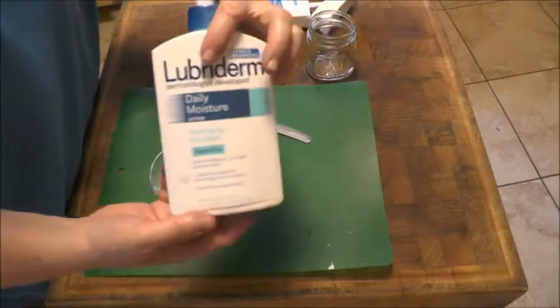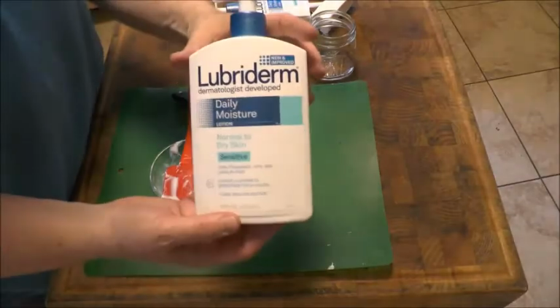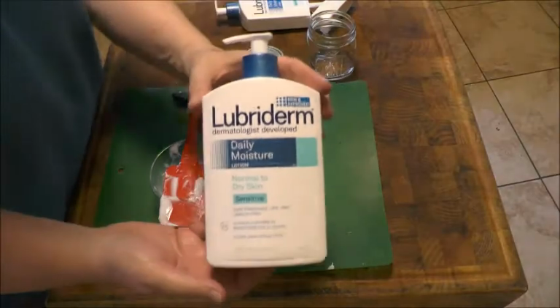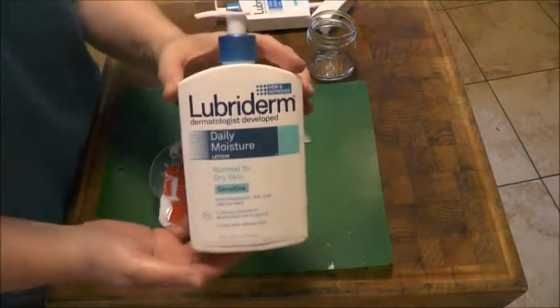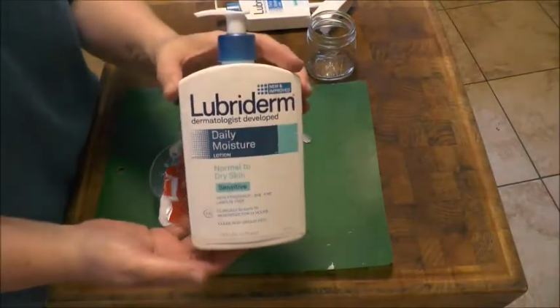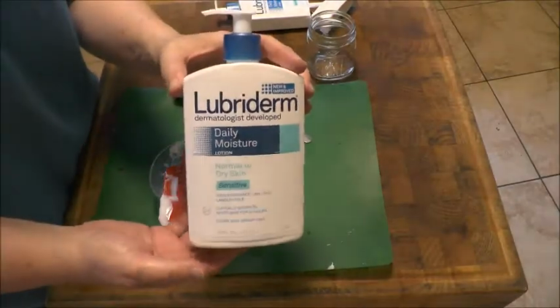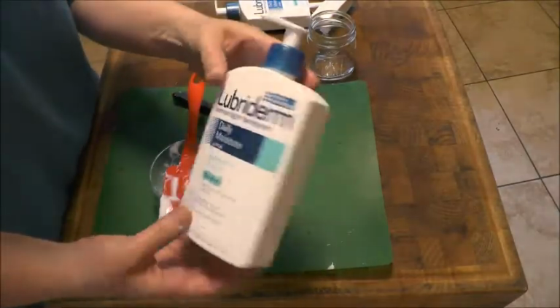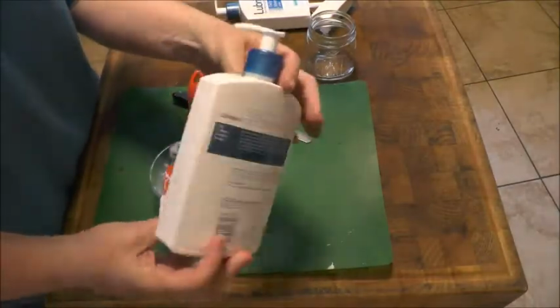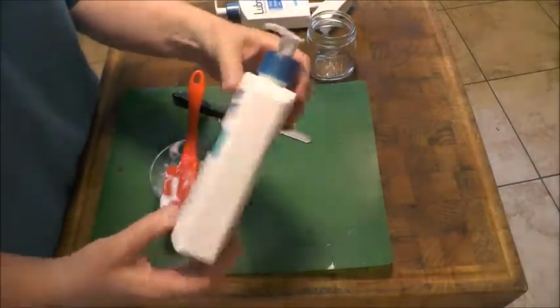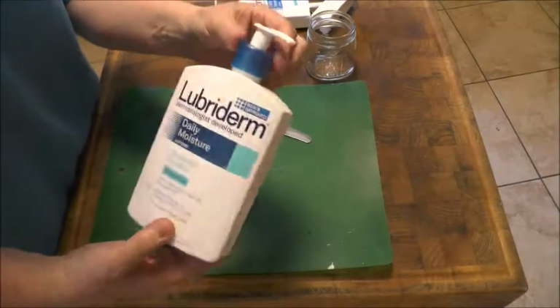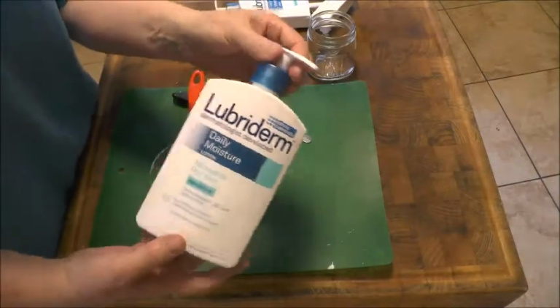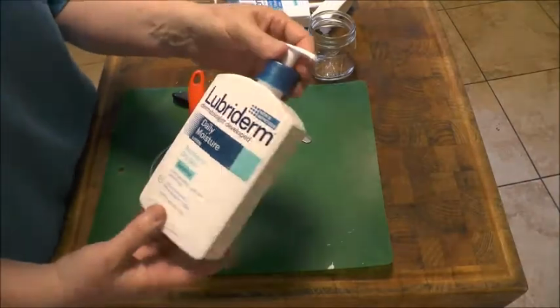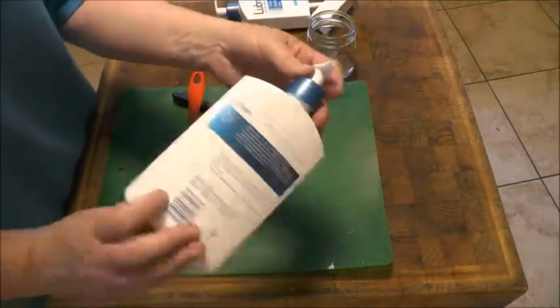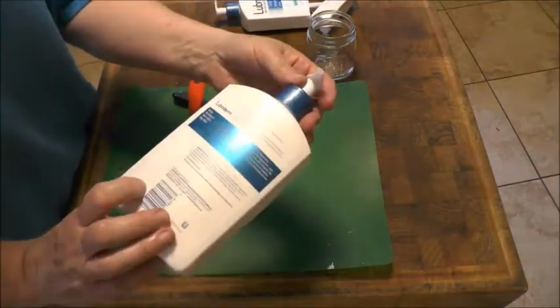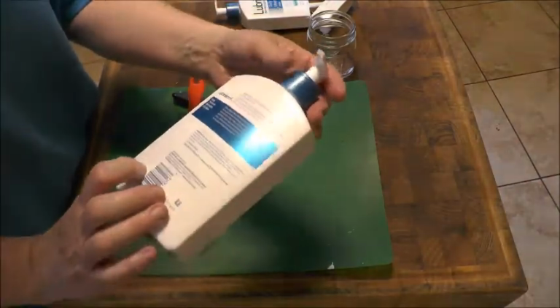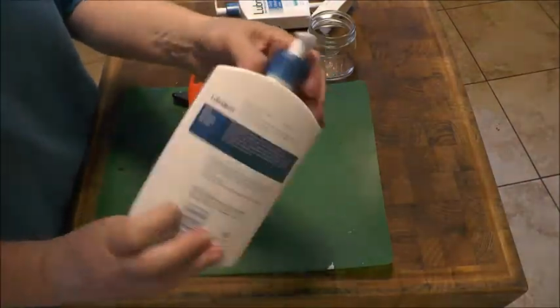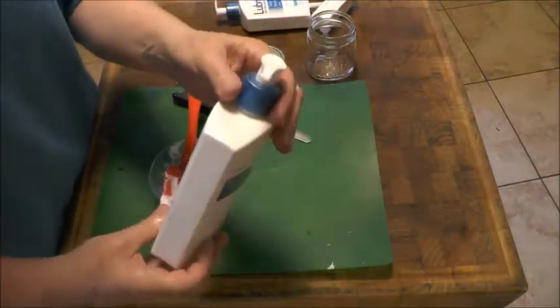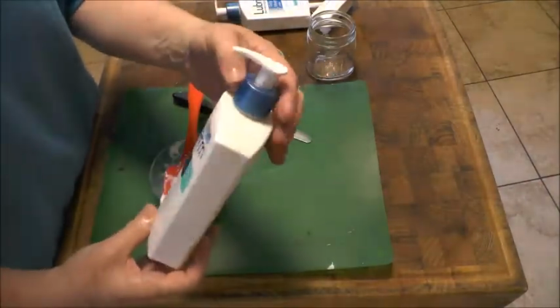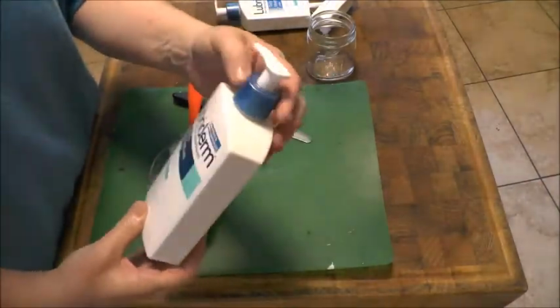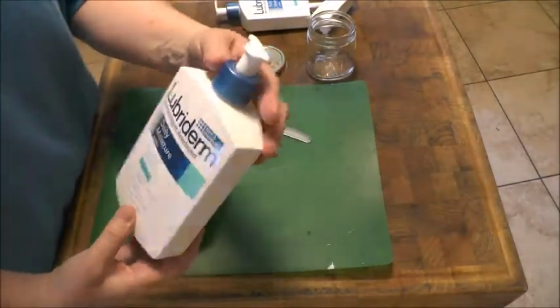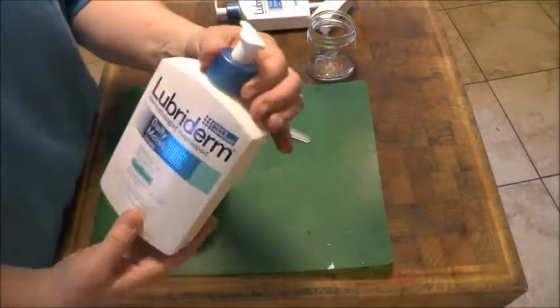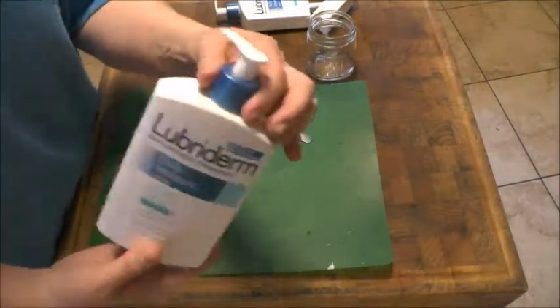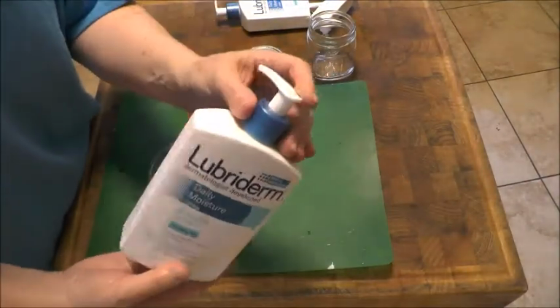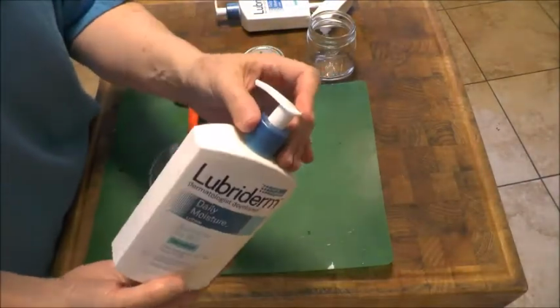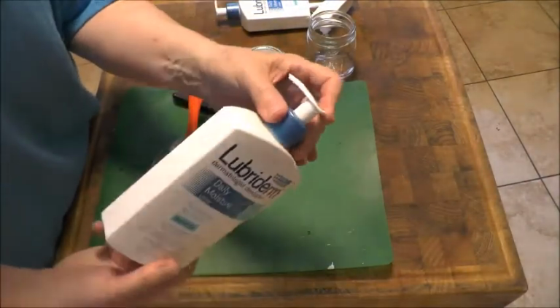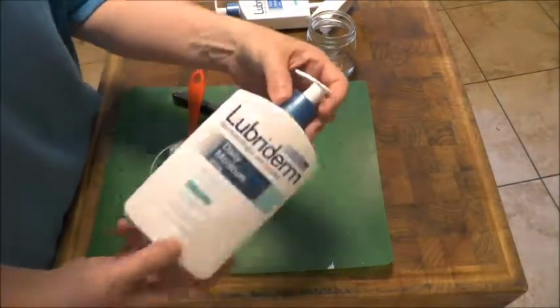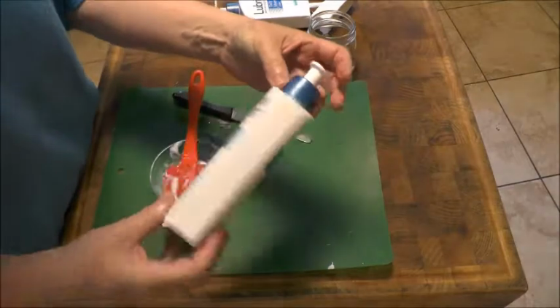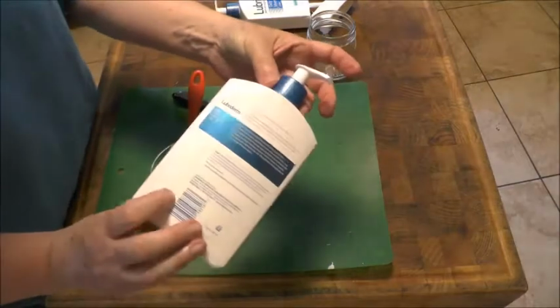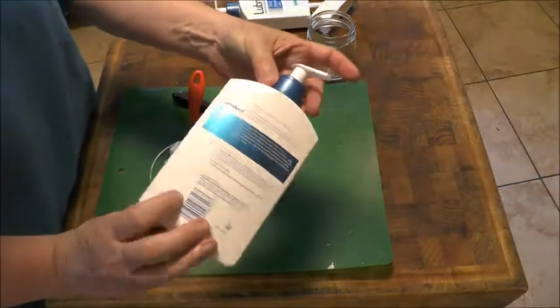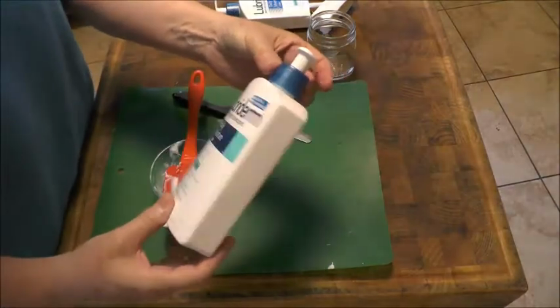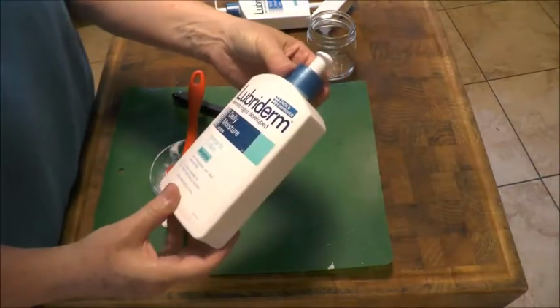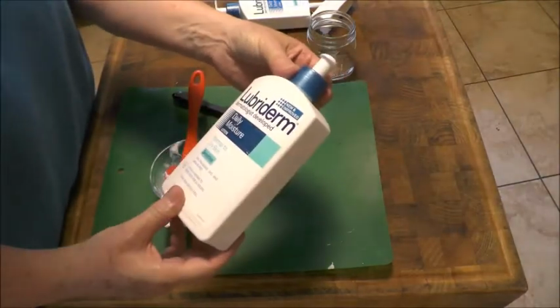If you have a container like this — and they're all the same — all these pump containers are the same: after a while you just can't get any more out of them and then you throw it away.